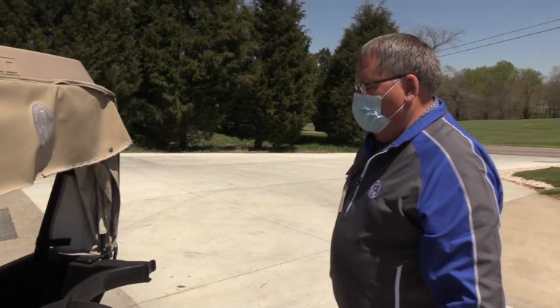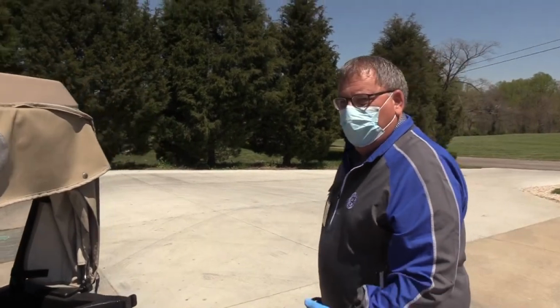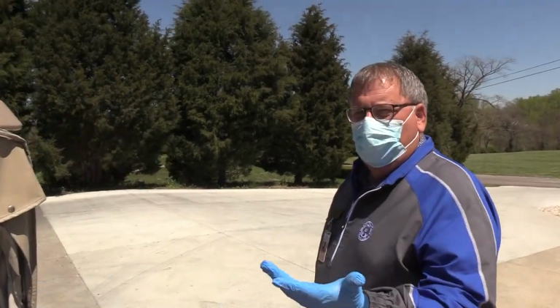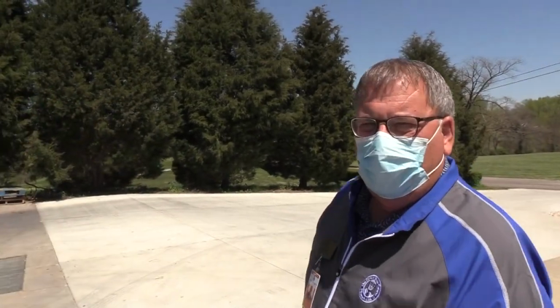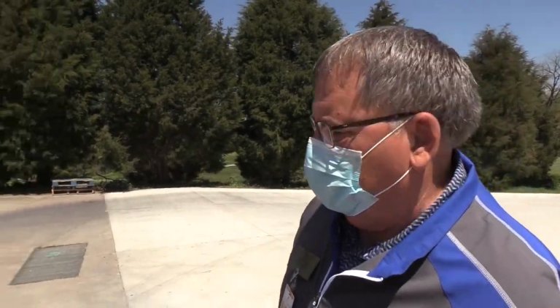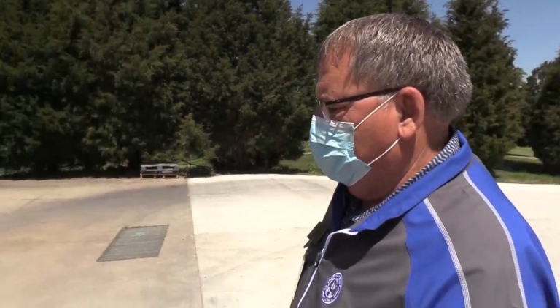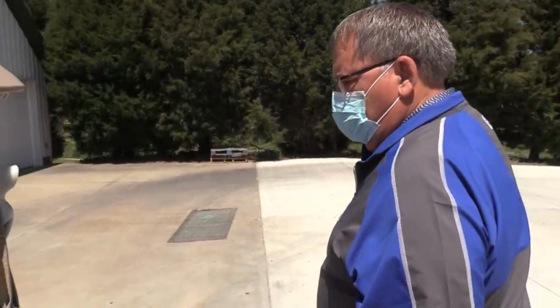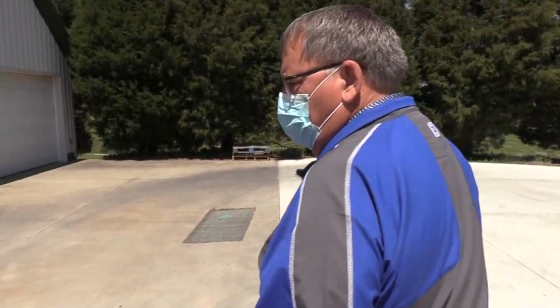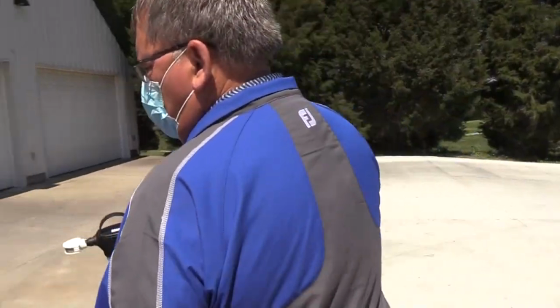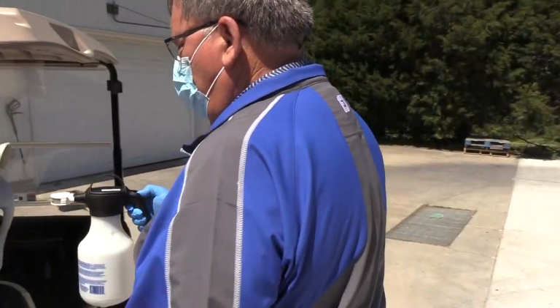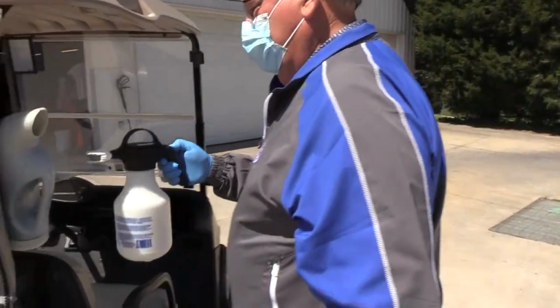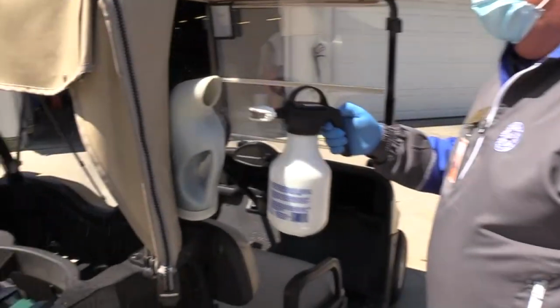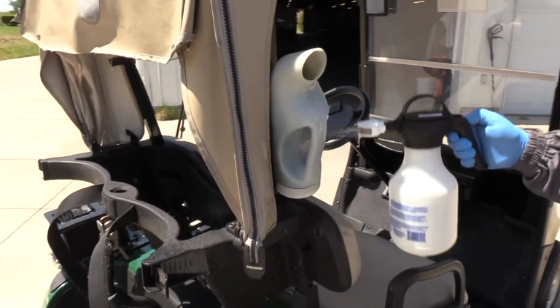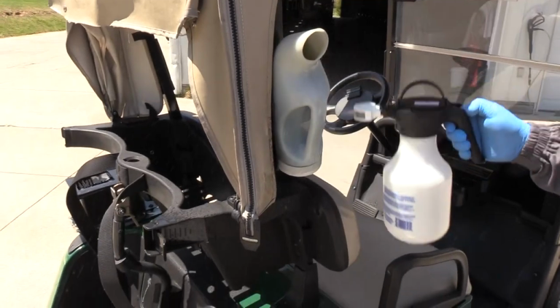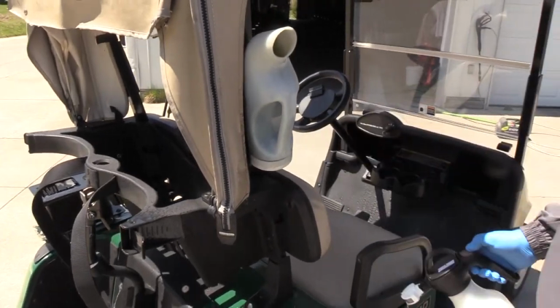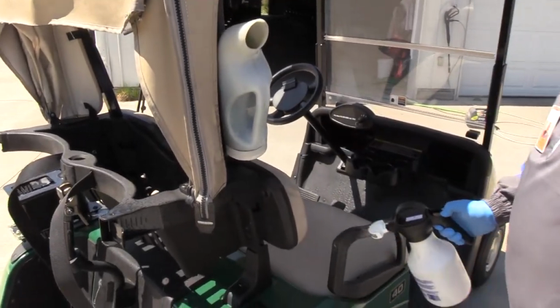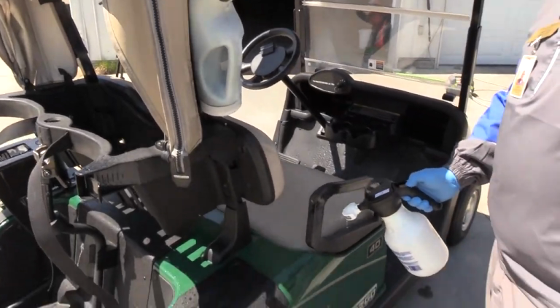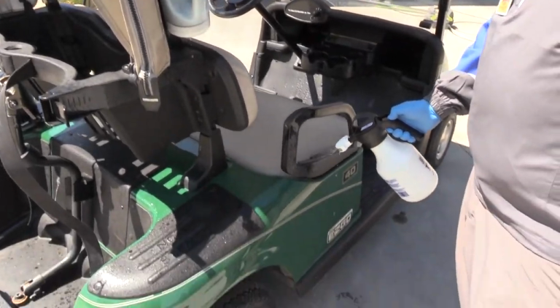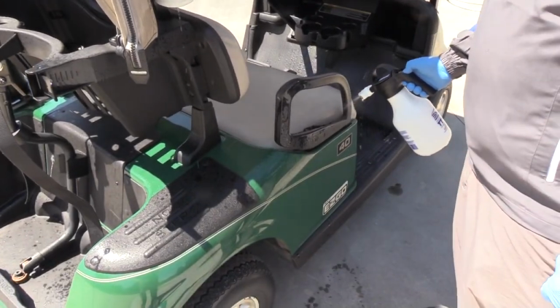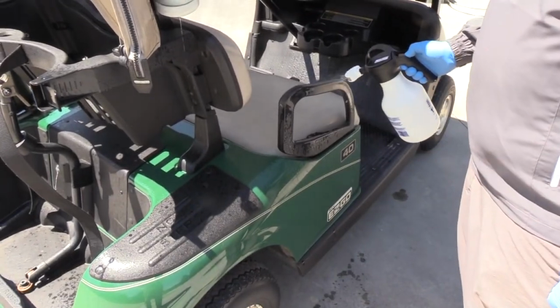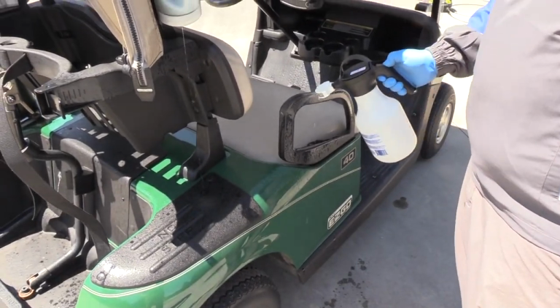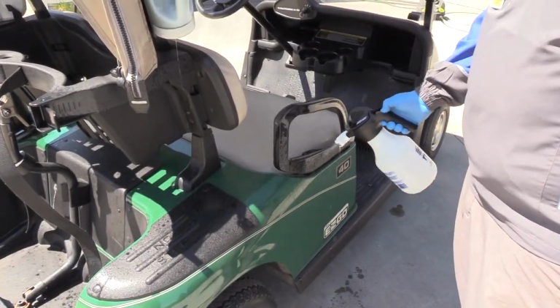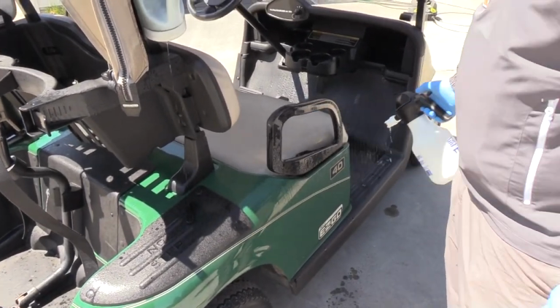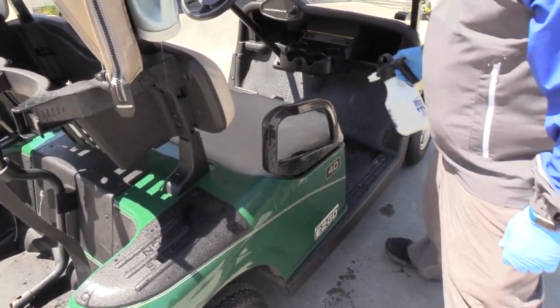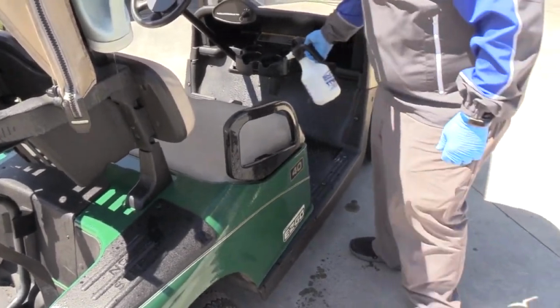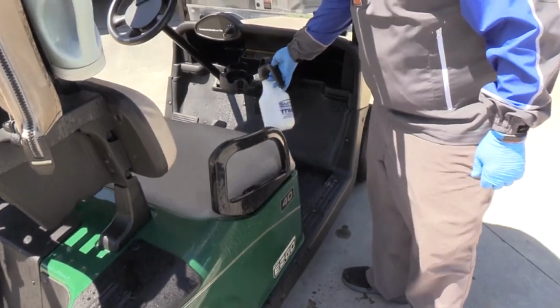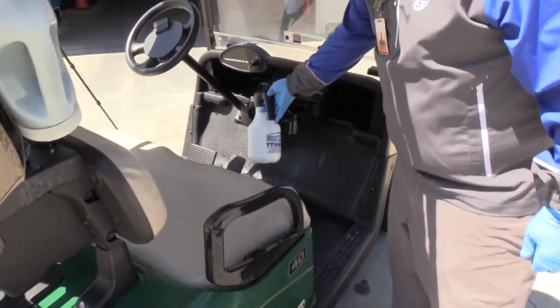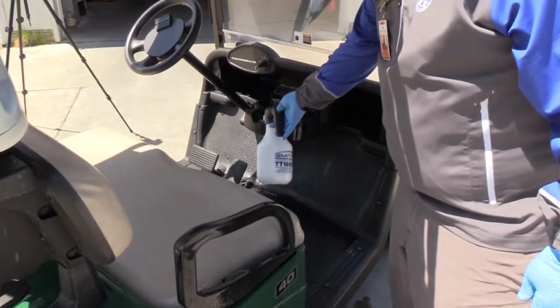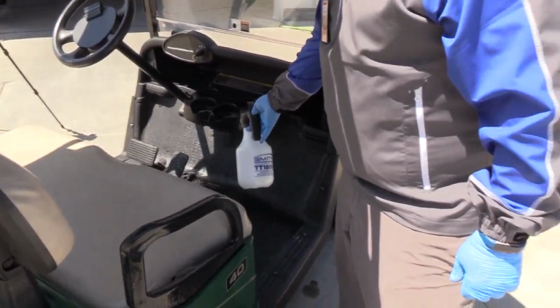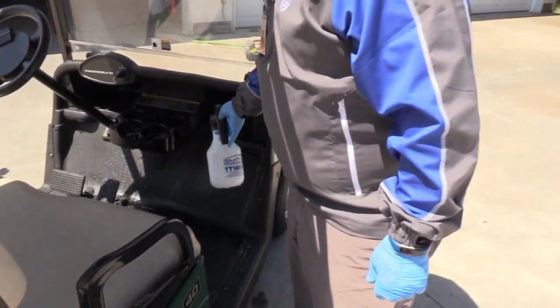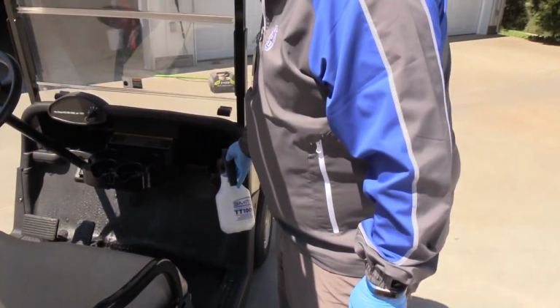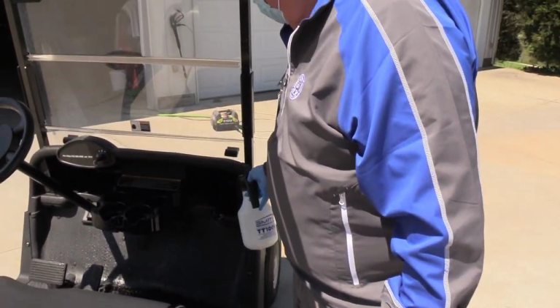On the other side, we'd repeat the same process: the sand bottle, the side of the seat, the seat handle, the cup holder, and the dashboard.